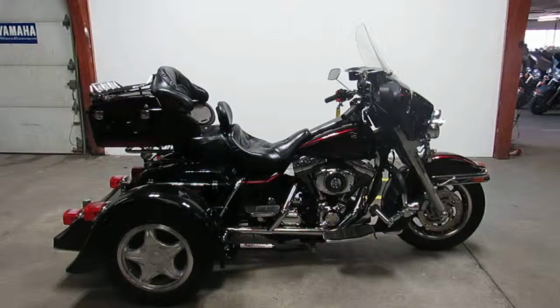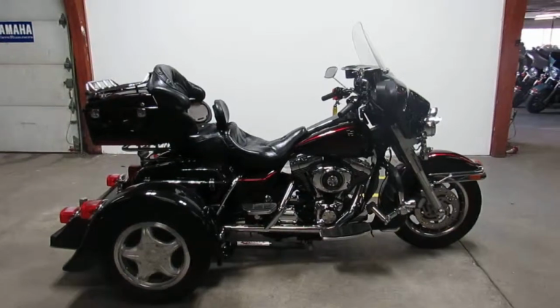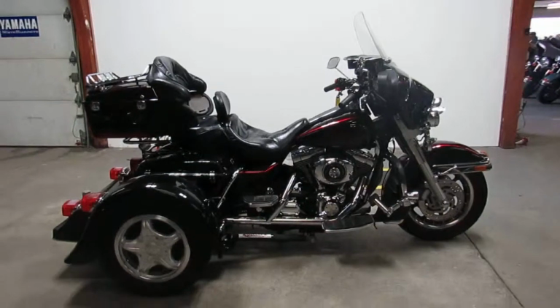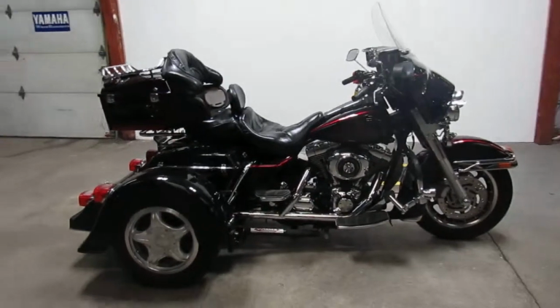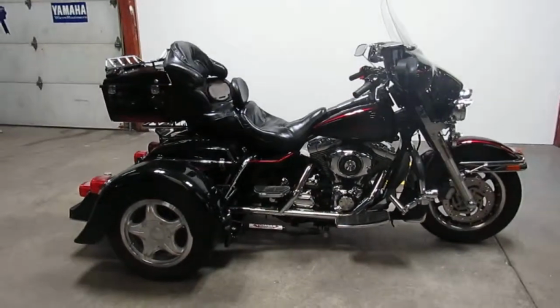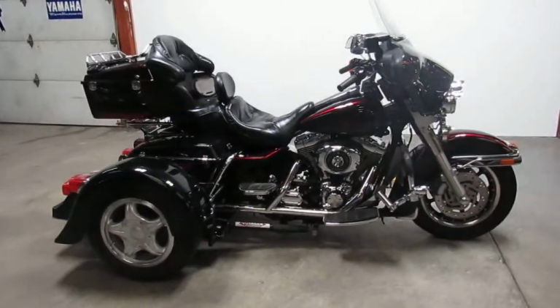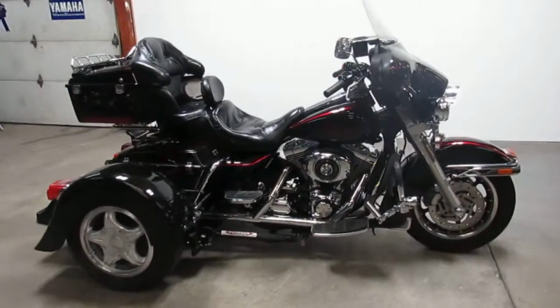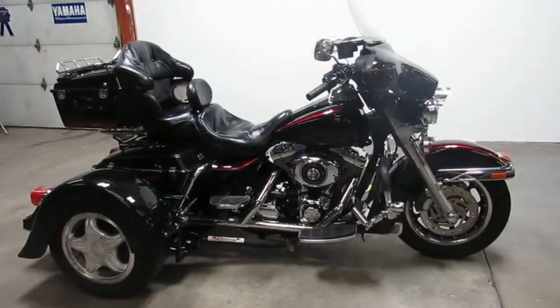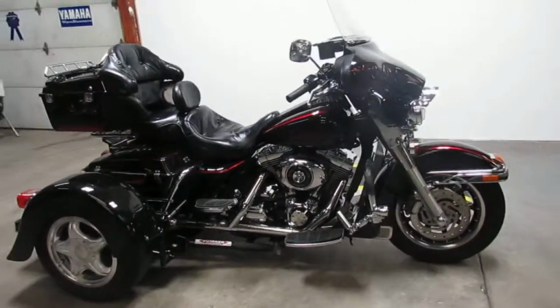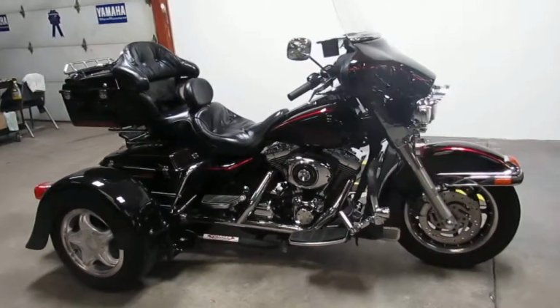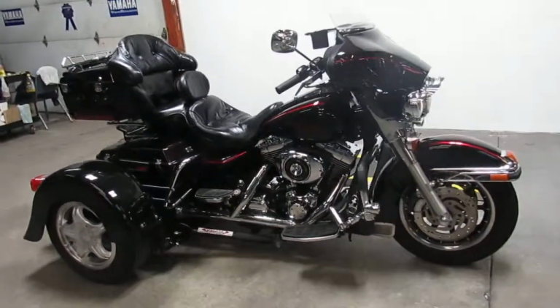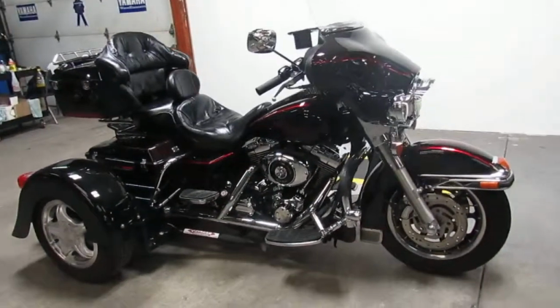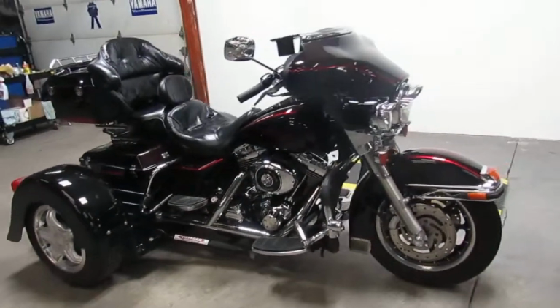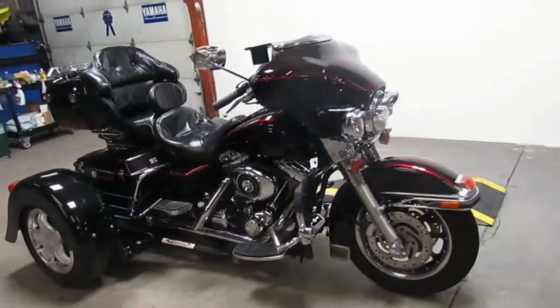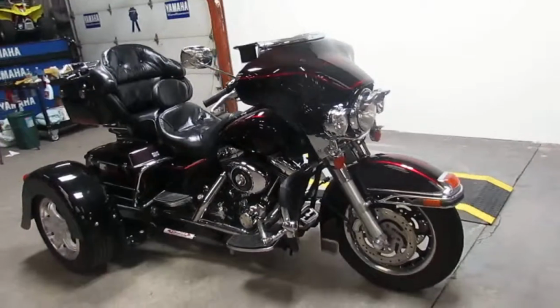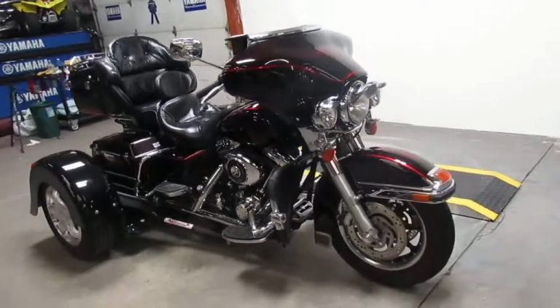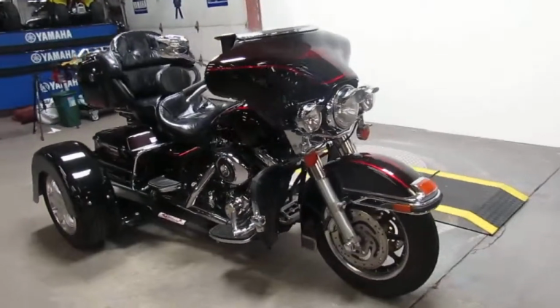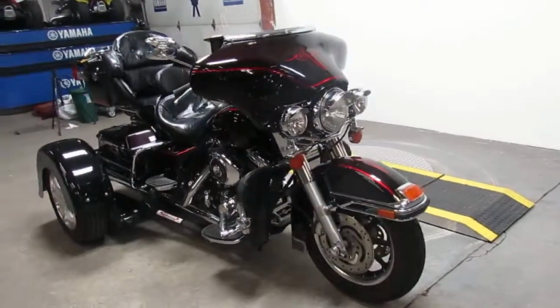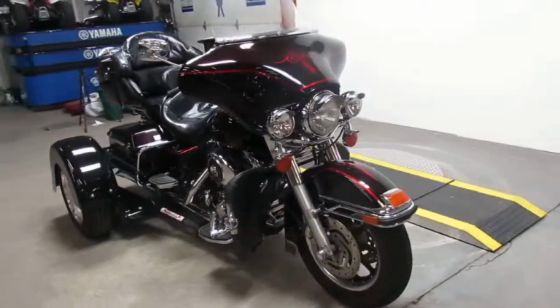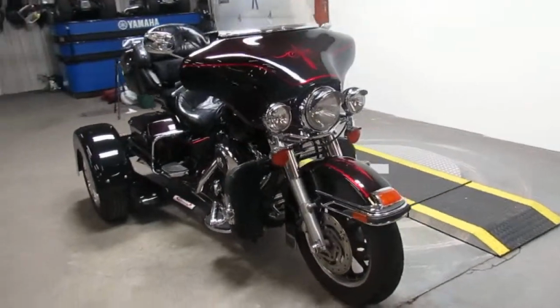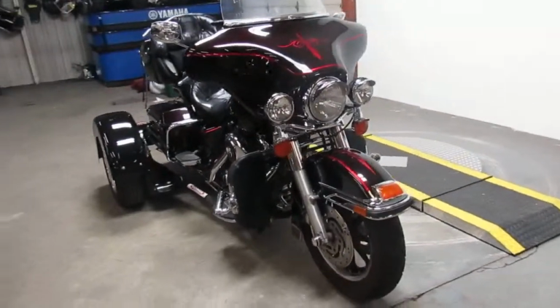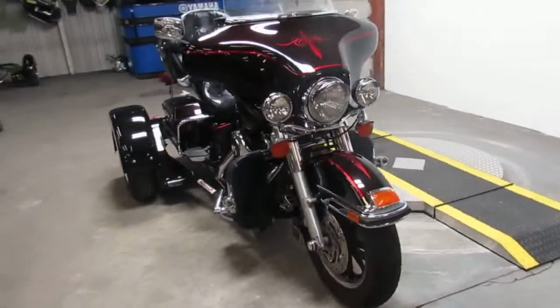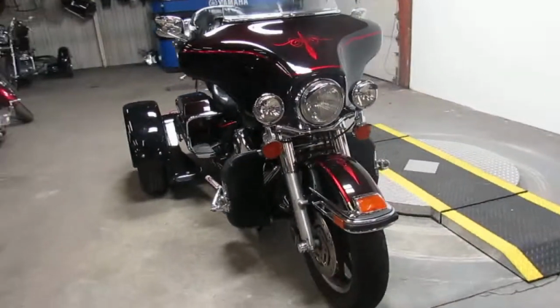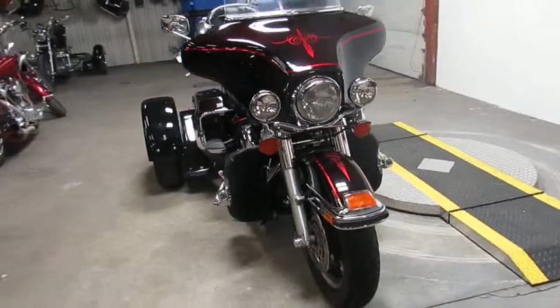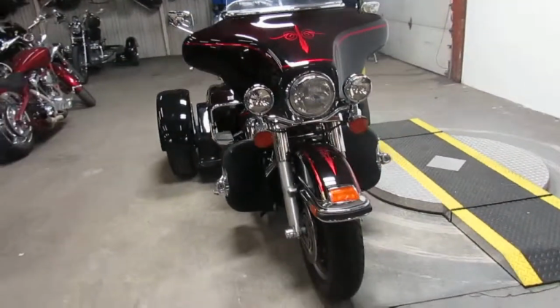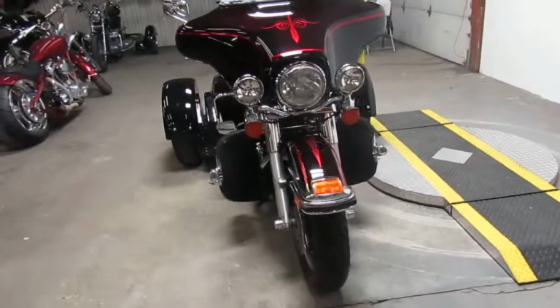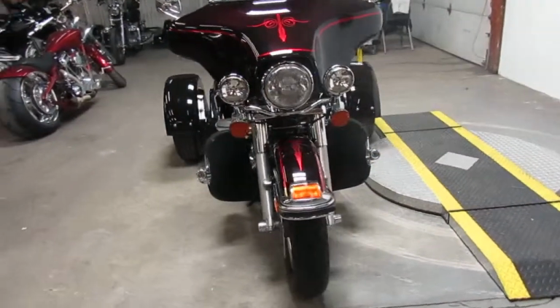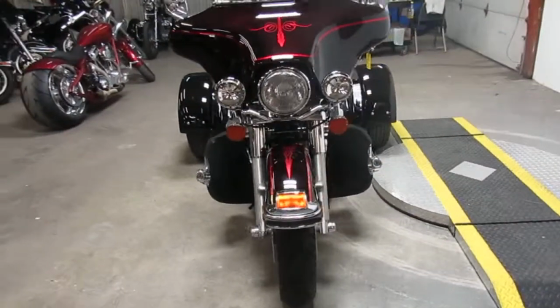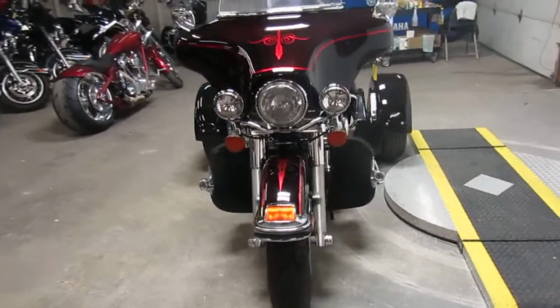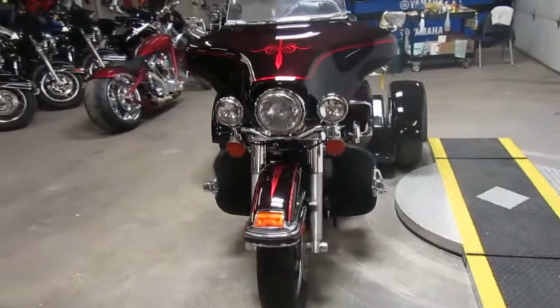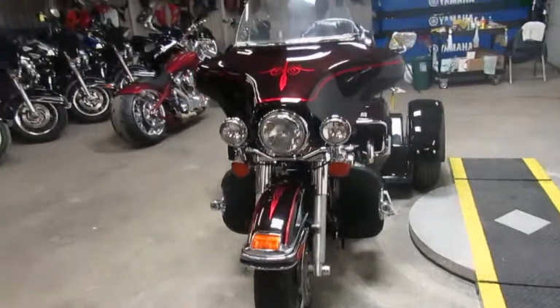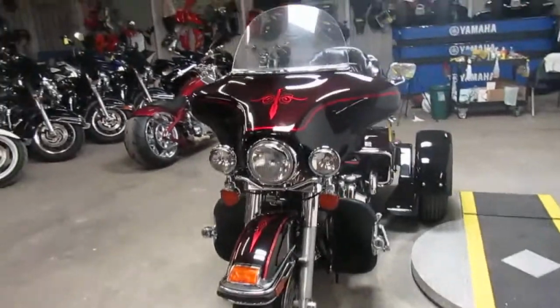Hey, it's Approval Power Sports. It's a beautiful spring day out there. Riding season is upon us. We're doing some videos on our used bikes. We've got a super cool one here — it is a 2003 Harley Davidson trike.